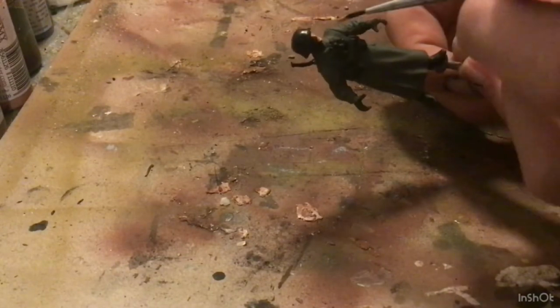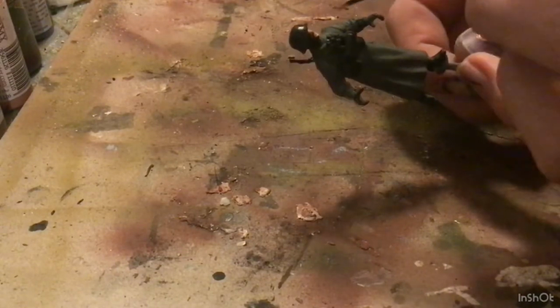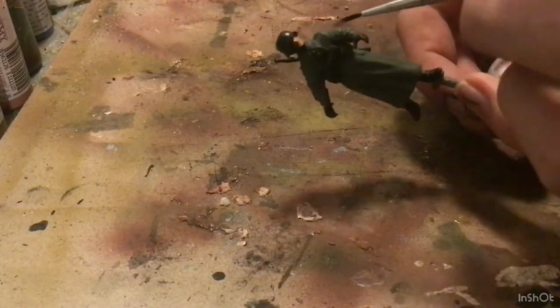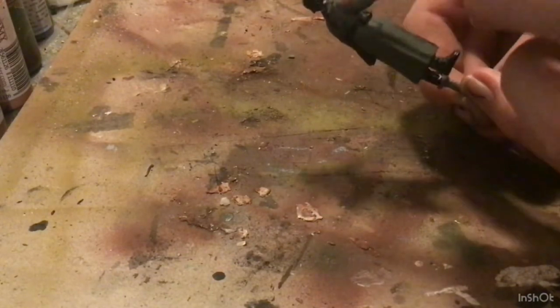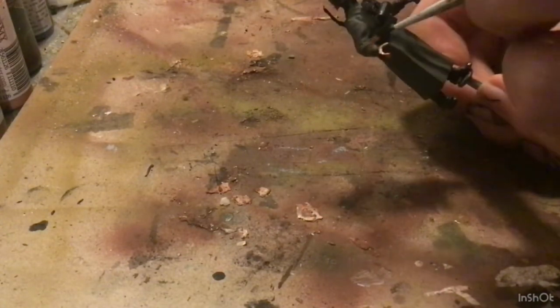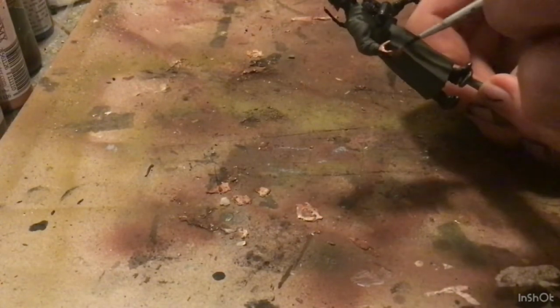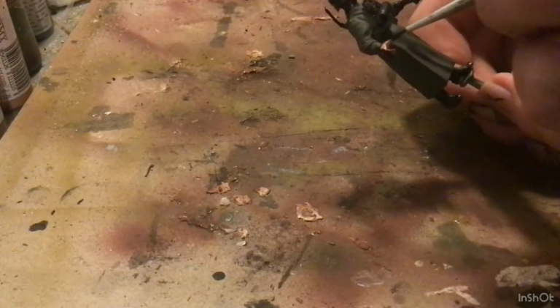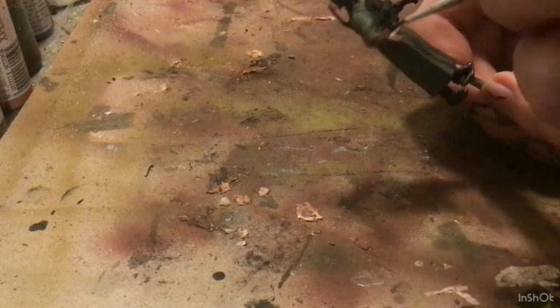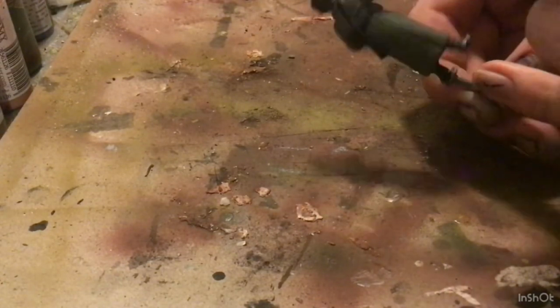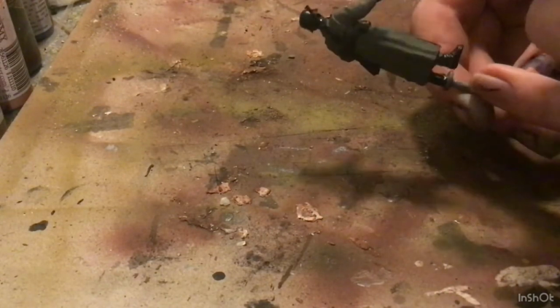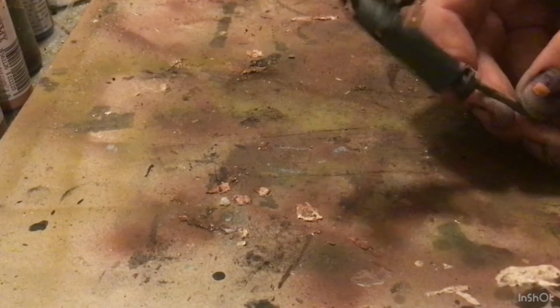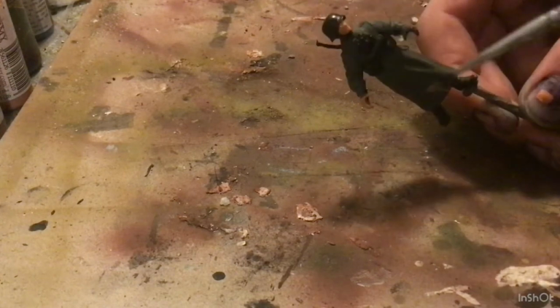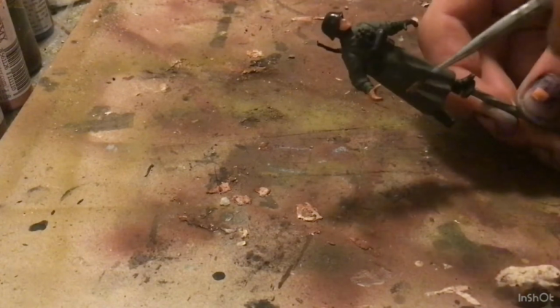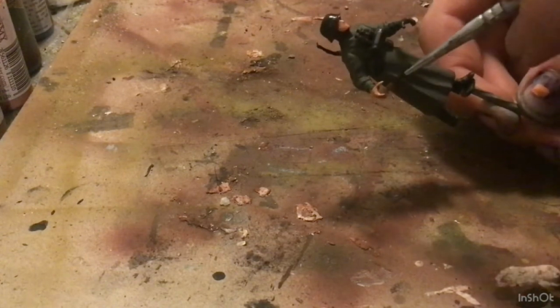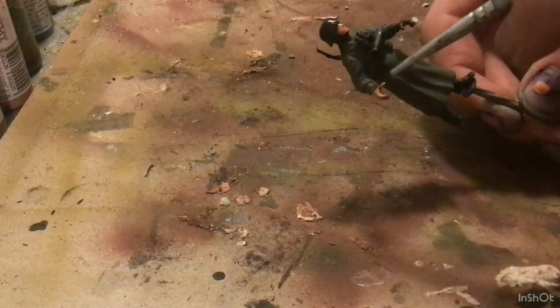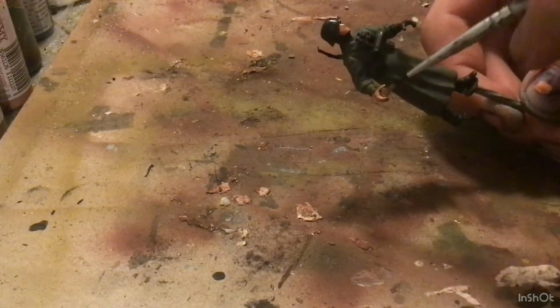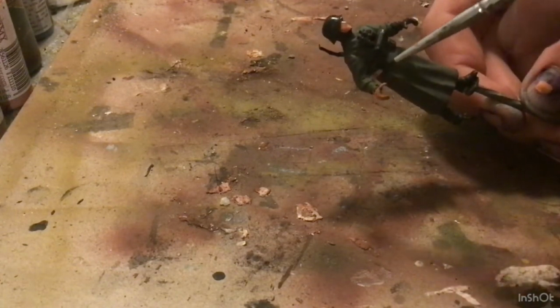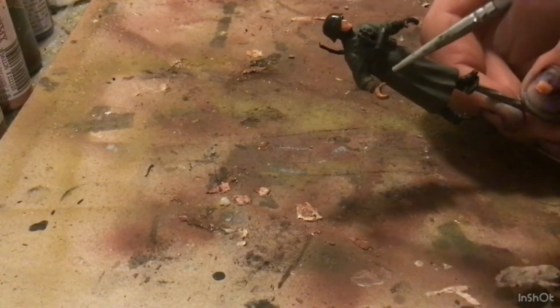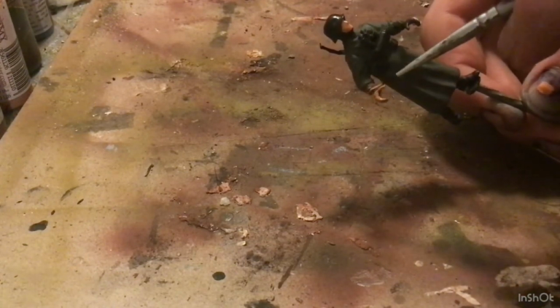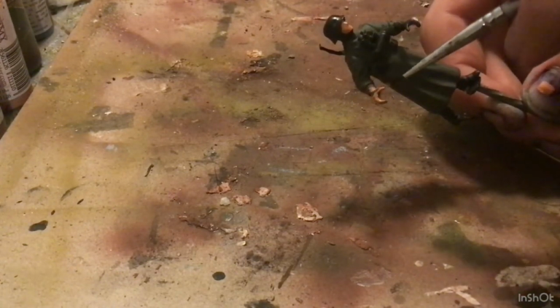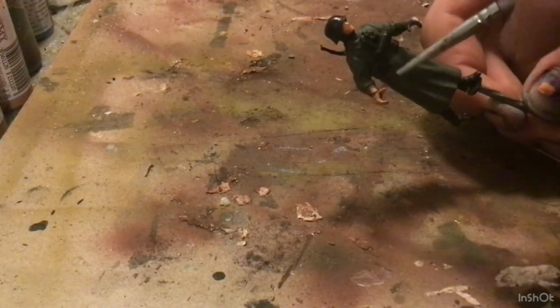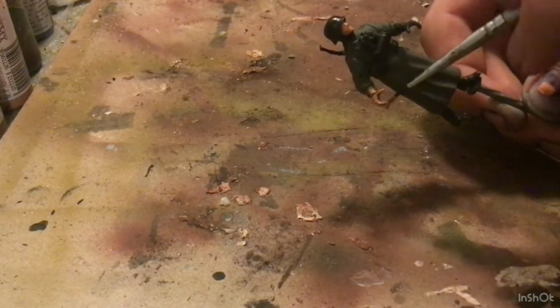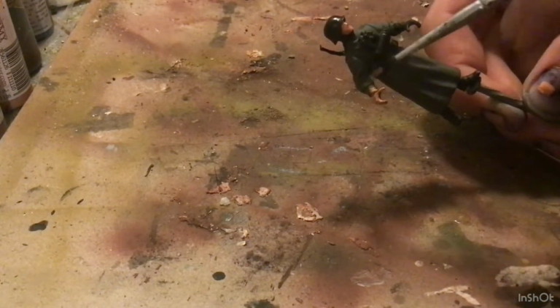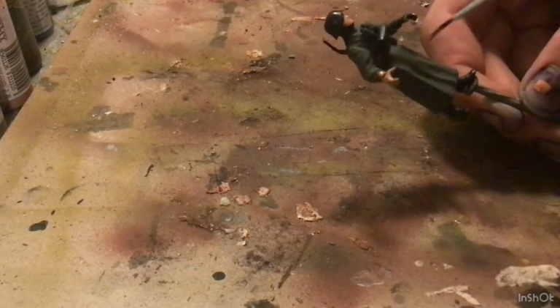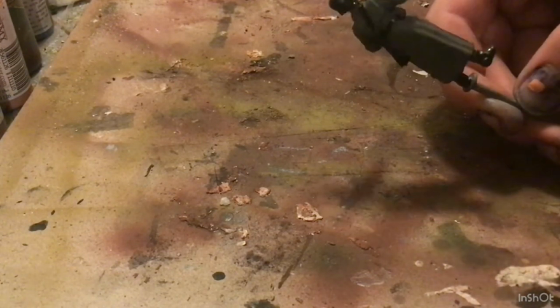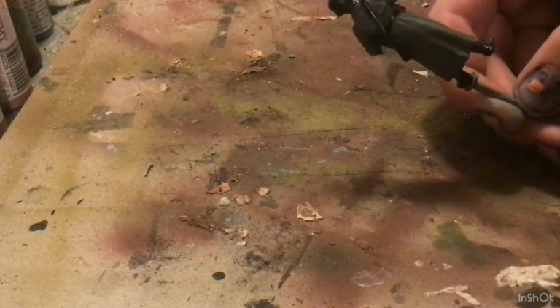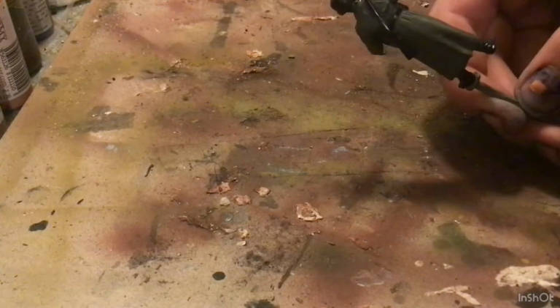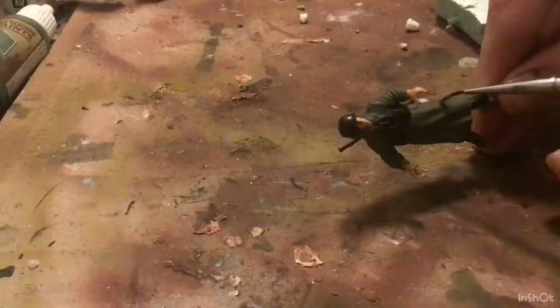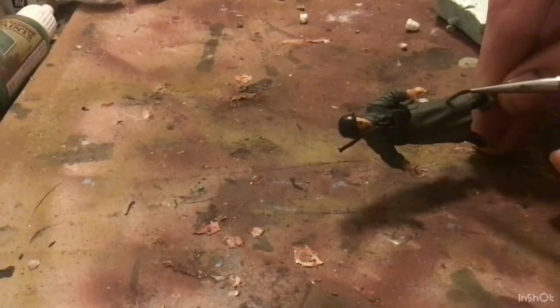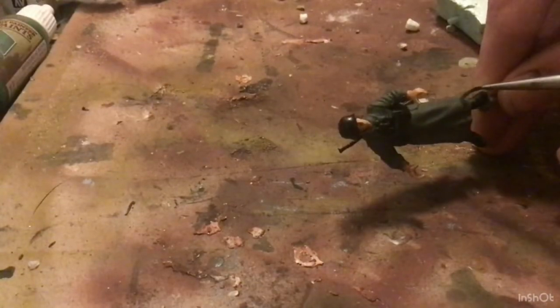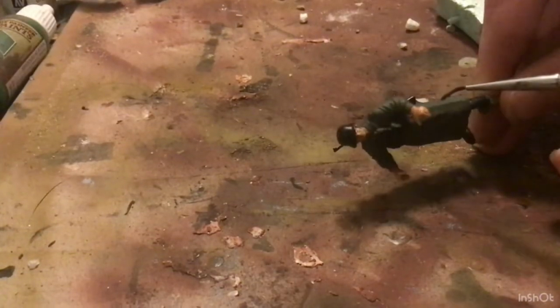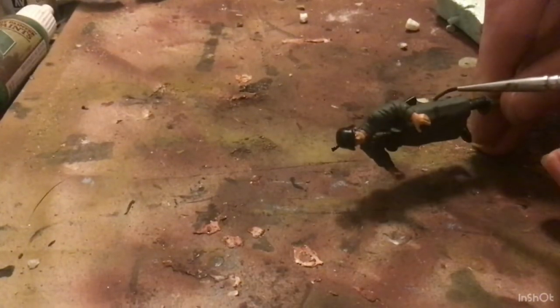Now I'm going to be painting the flesh. I'll do another video on painting the flesh later, but in essence I just build up layers of flesh colored highlights. I also paint the eyes white with little dots for pupils.